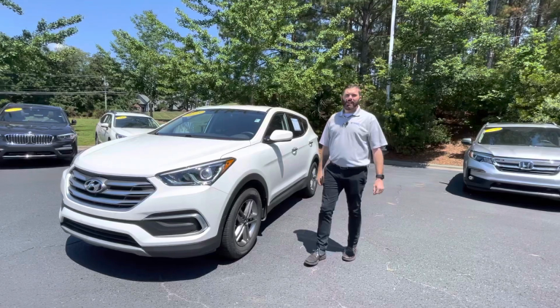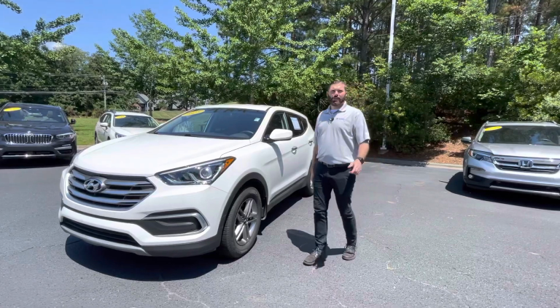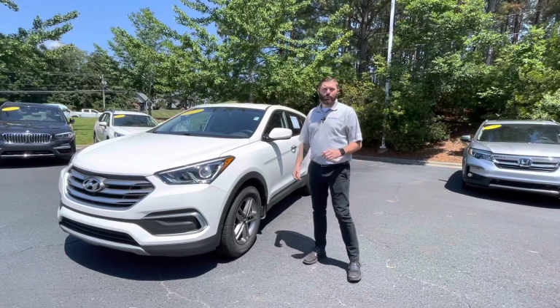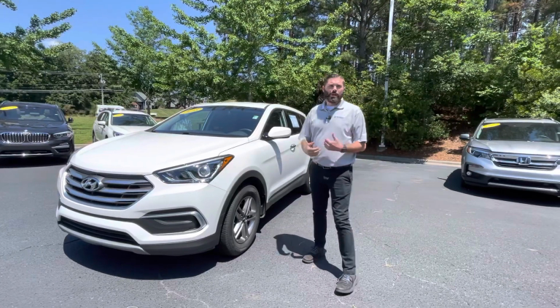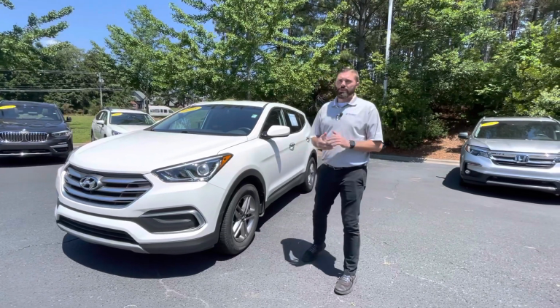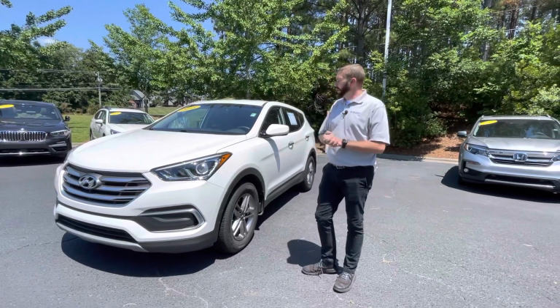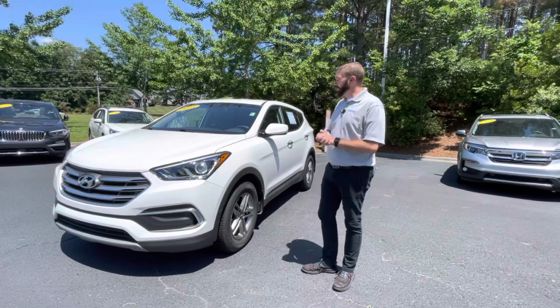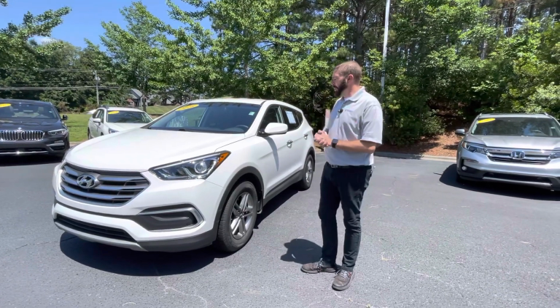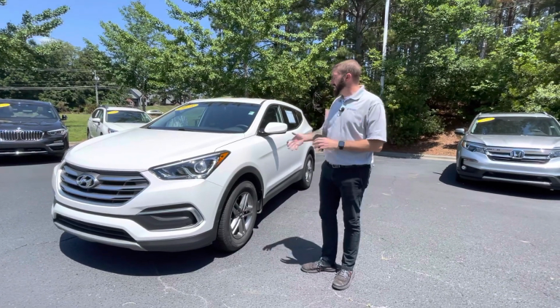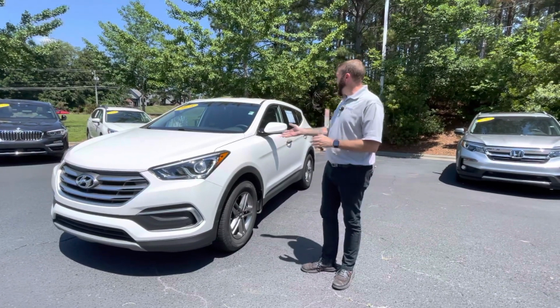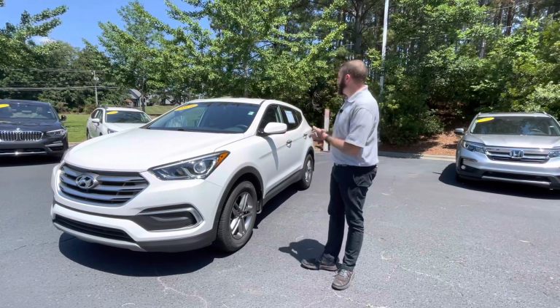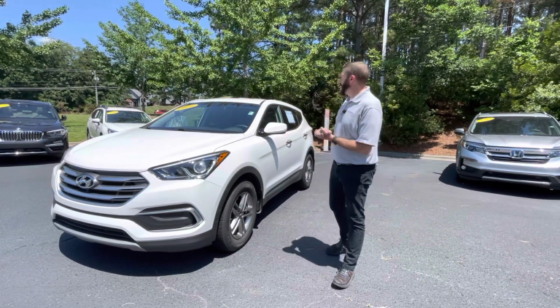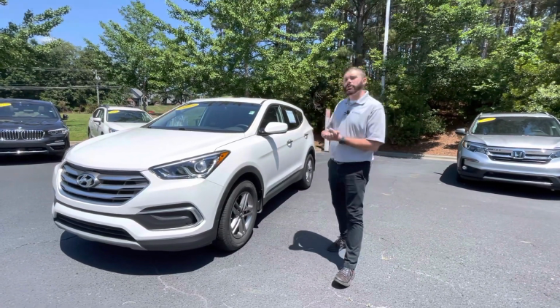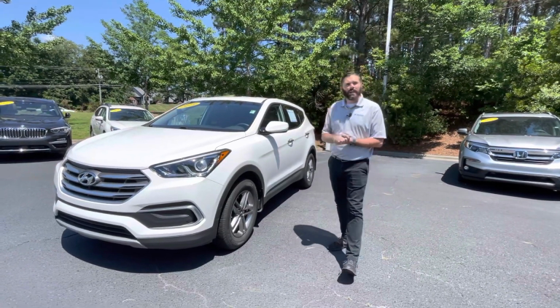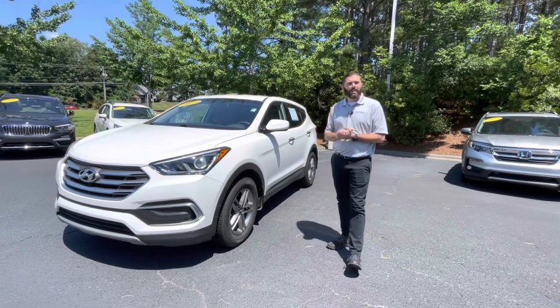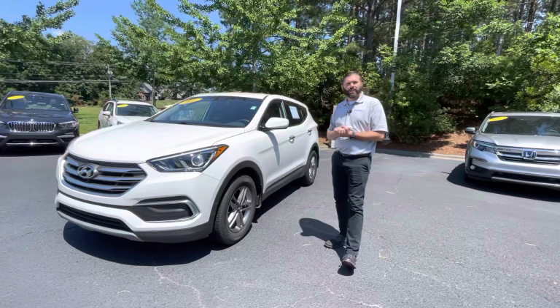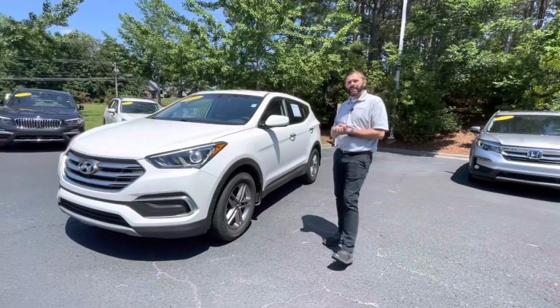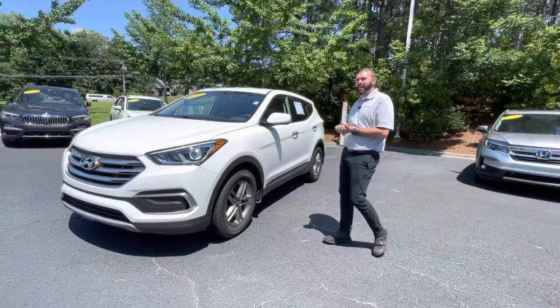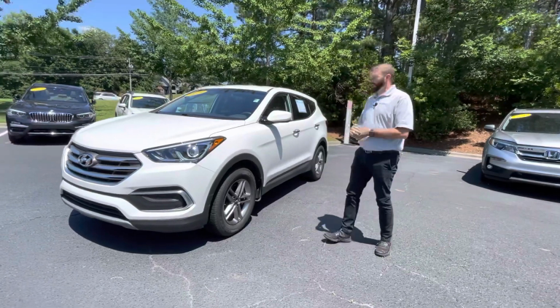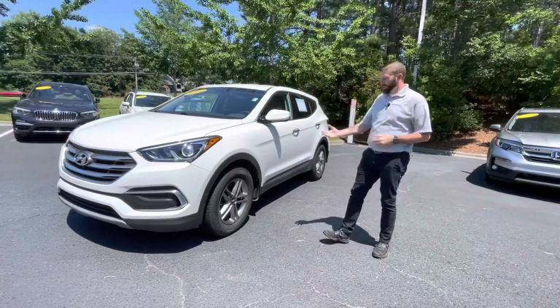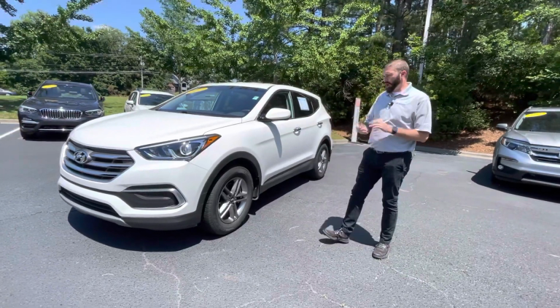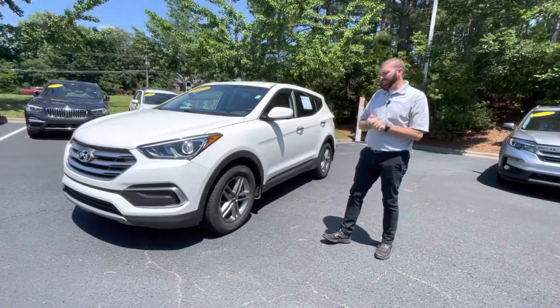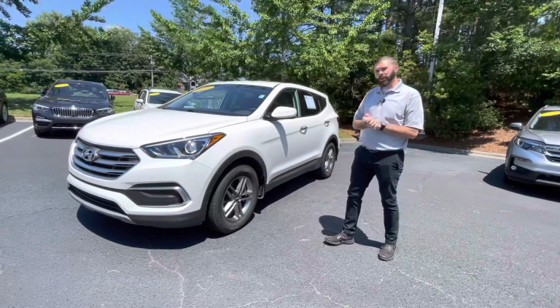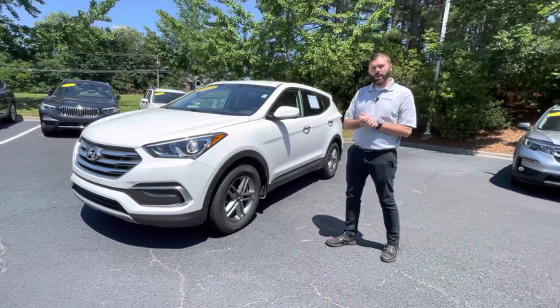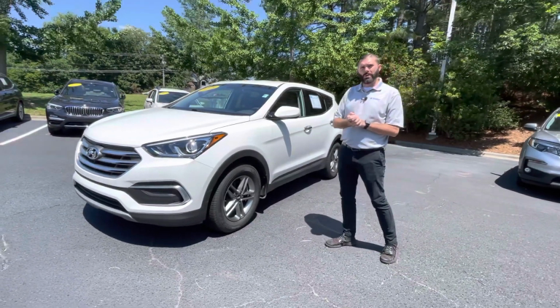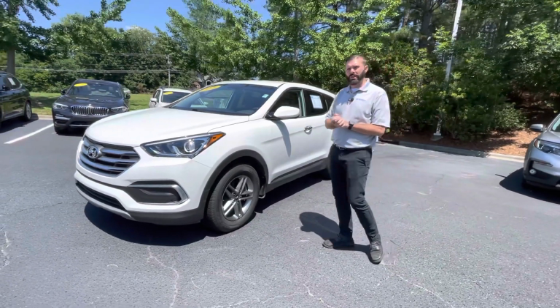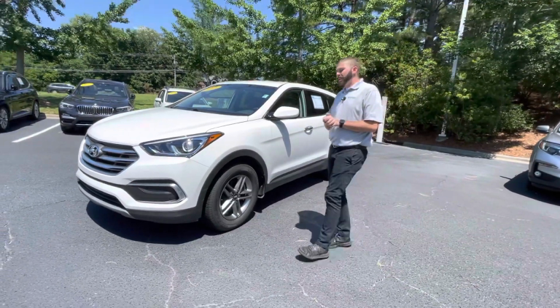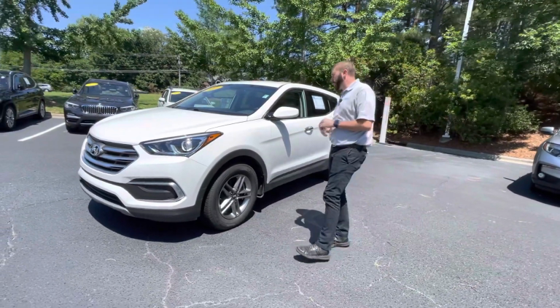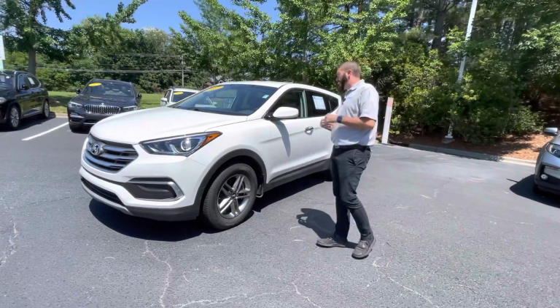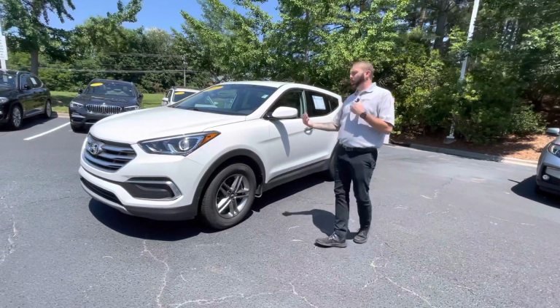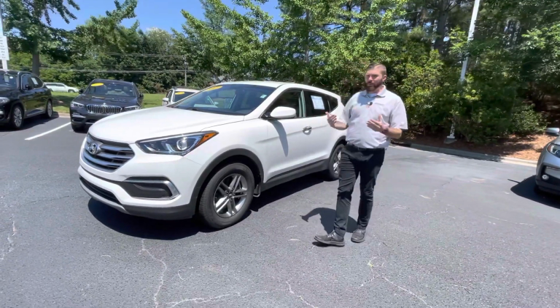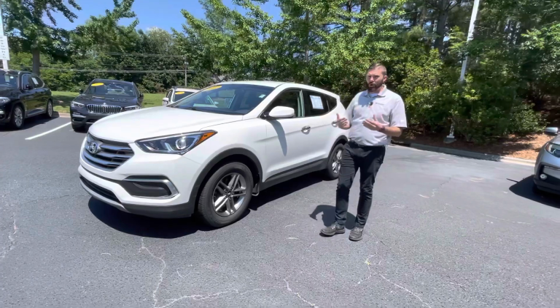Hey, good afternoon. Chris here with Carolina Volkswagen. Here we have the 2018 Hyundai Santa Fe. This is a car that I took in trade personally, so I know a little bit about the car.